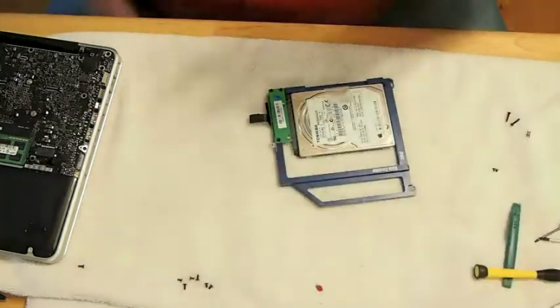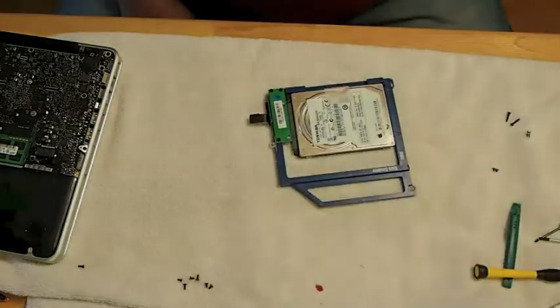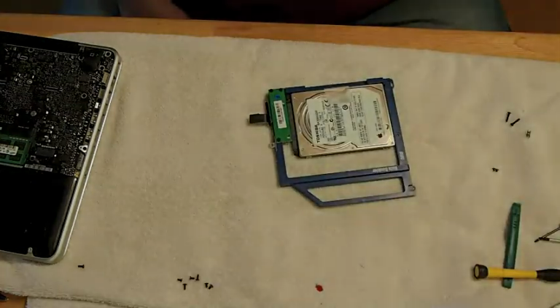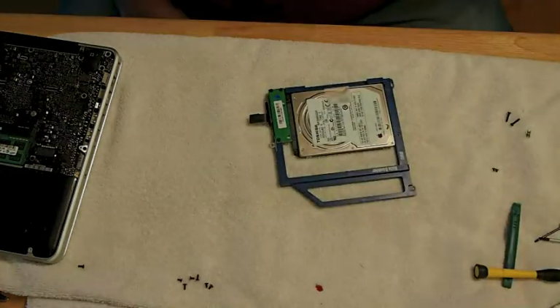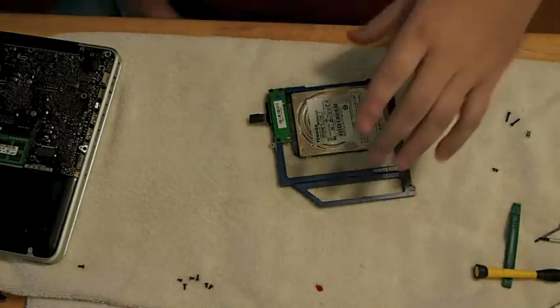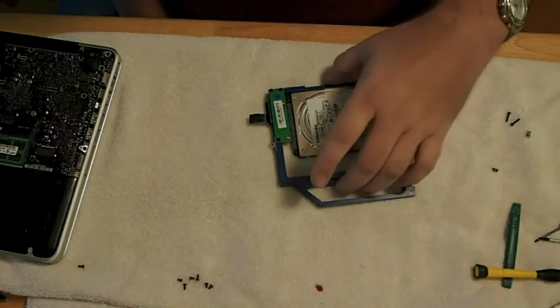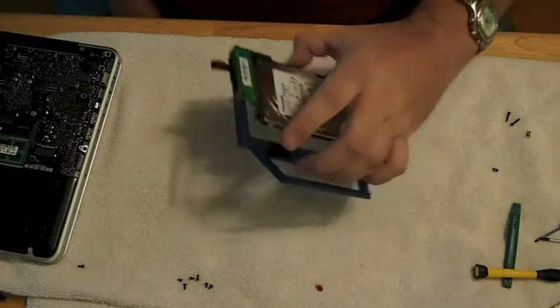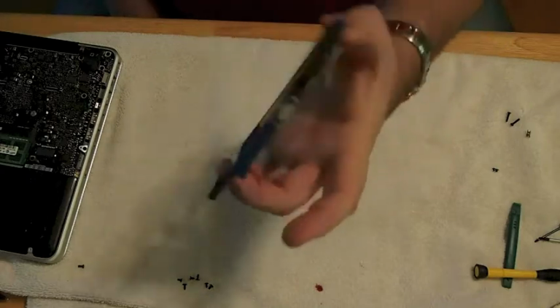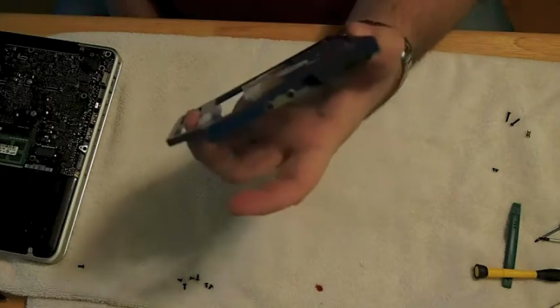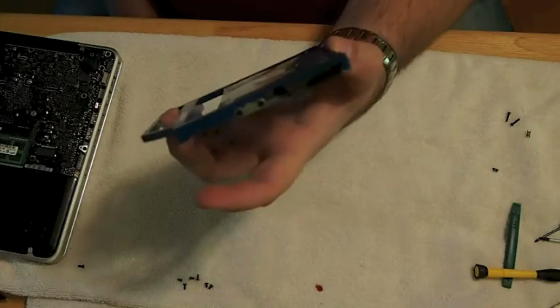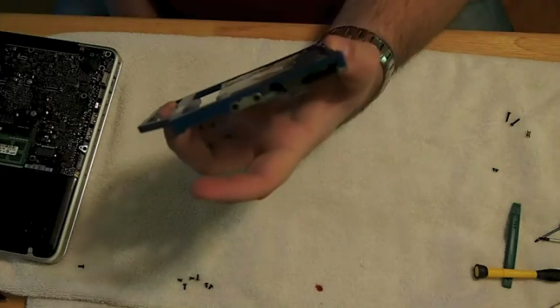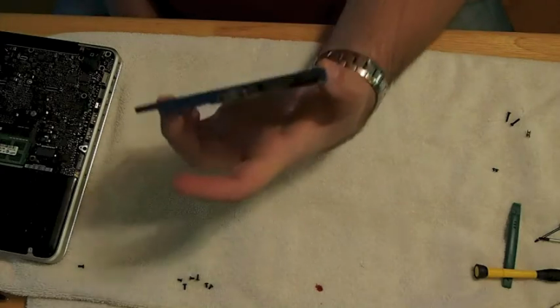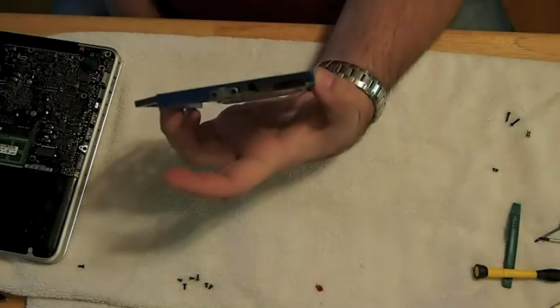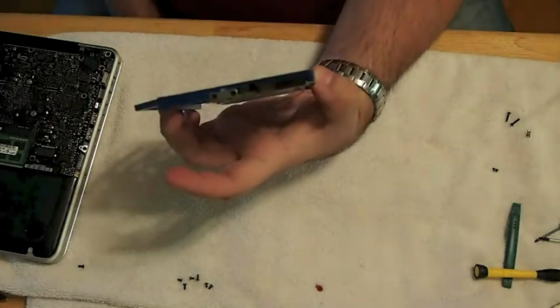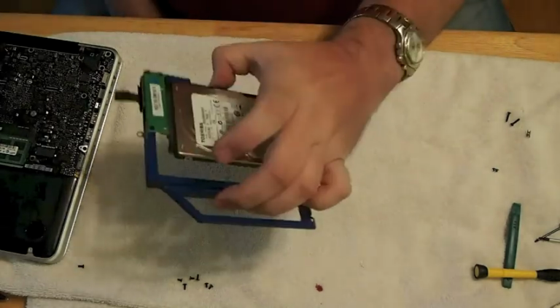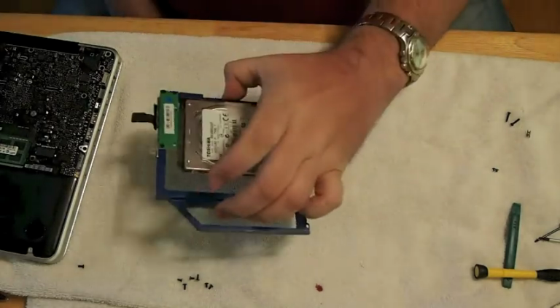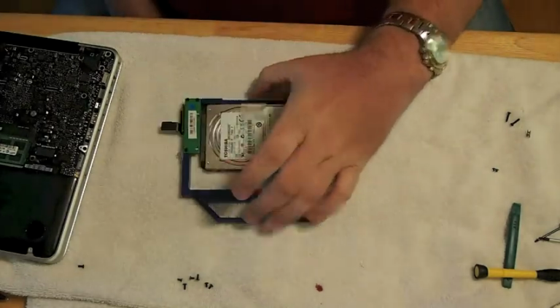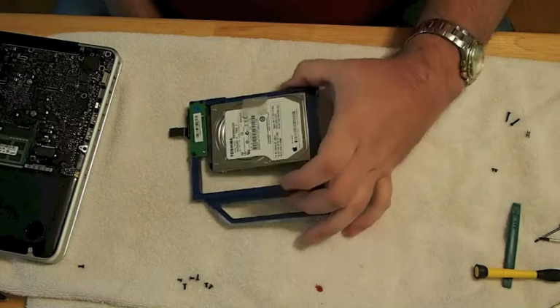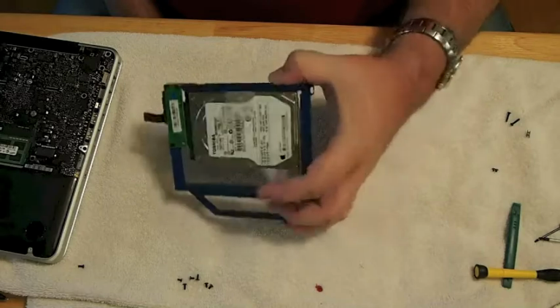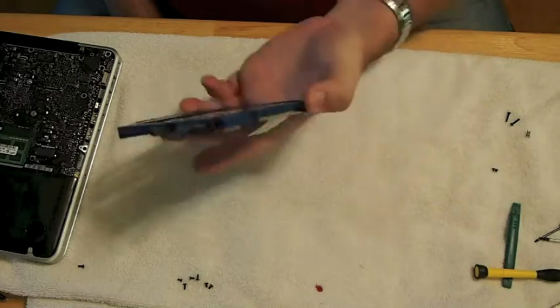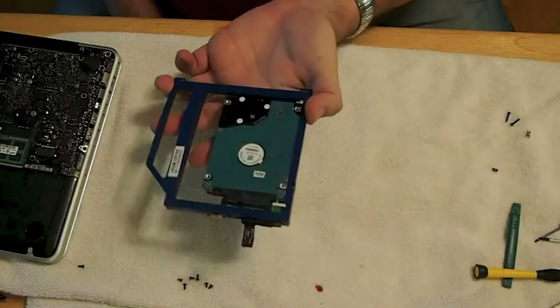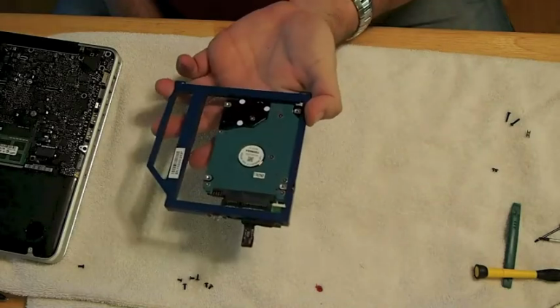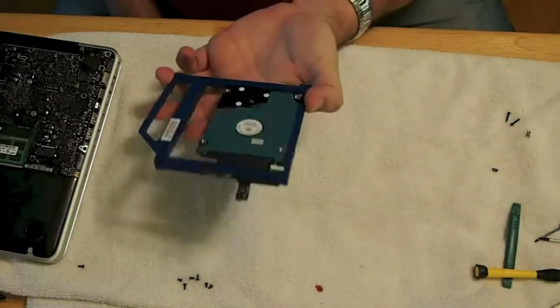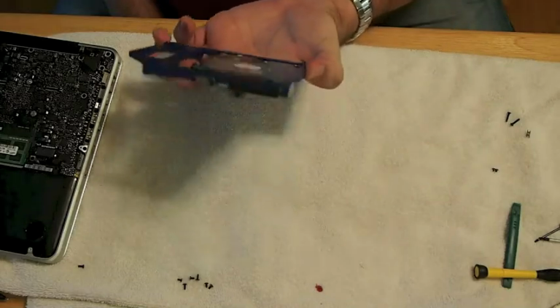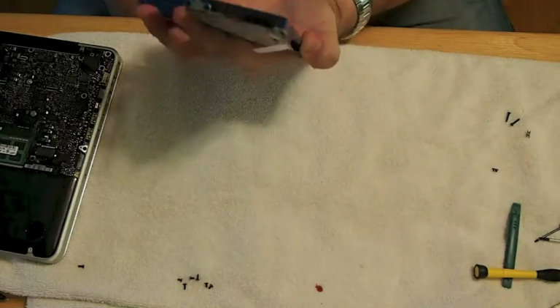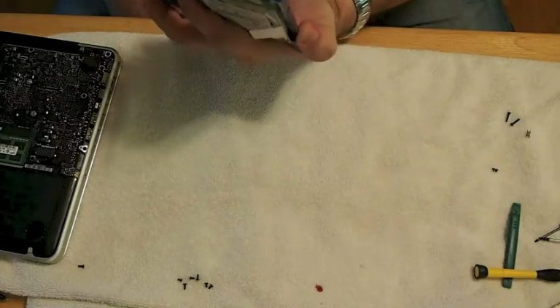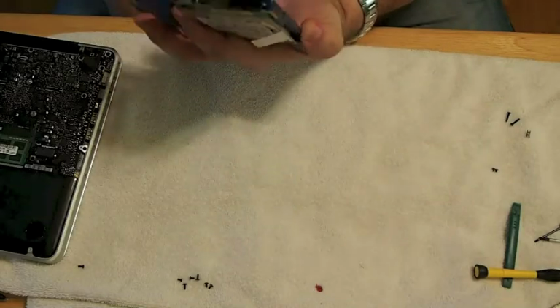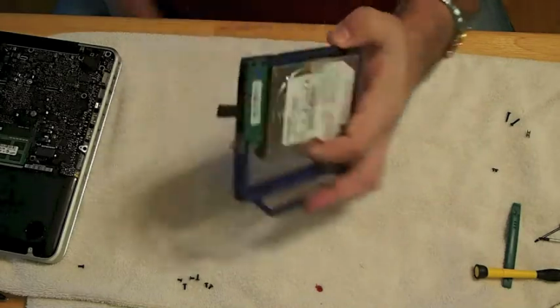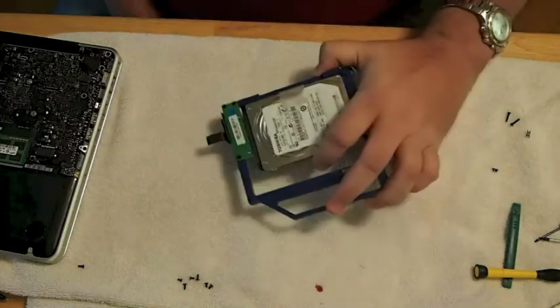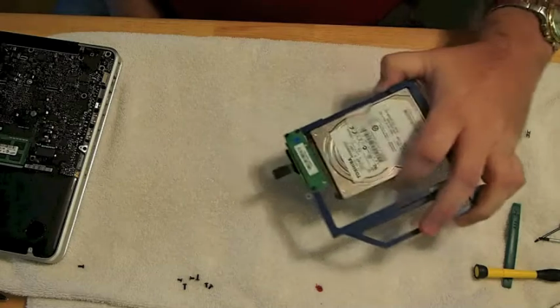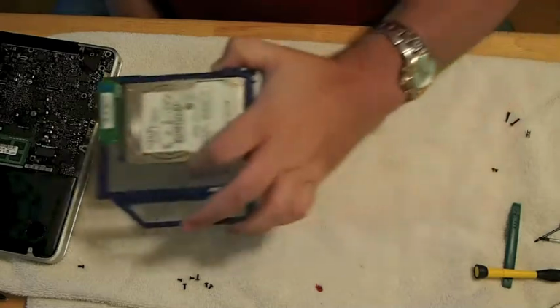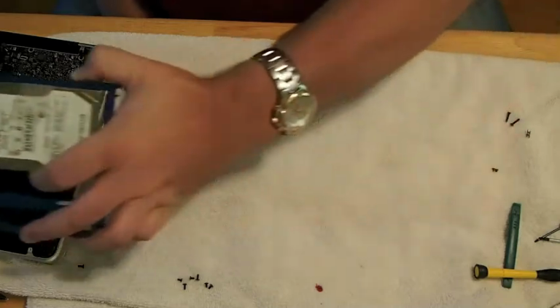Now you need to push your hard drive down into the data doubler, line it up properly, and that's what it looks like when you get it finished. You can see the little clip on the end there along with the little piece of cable.